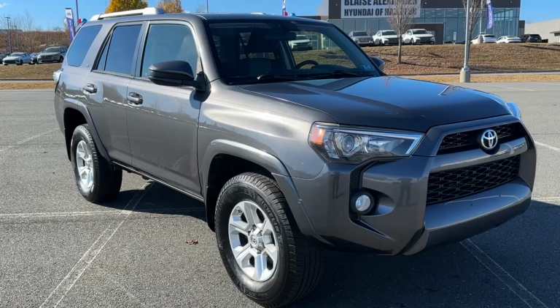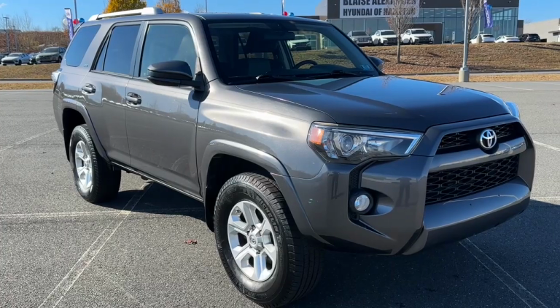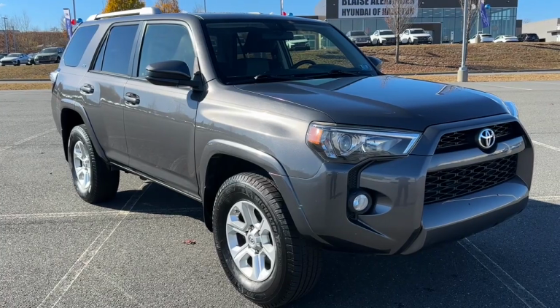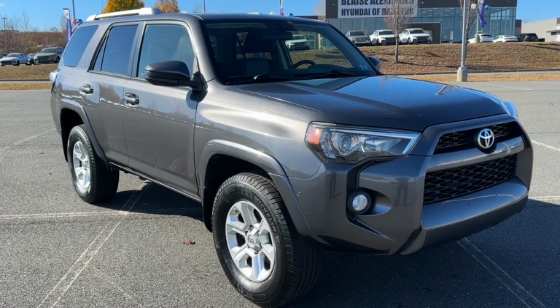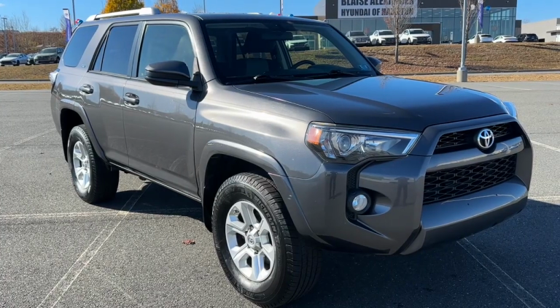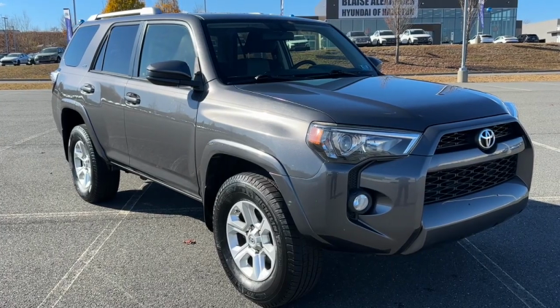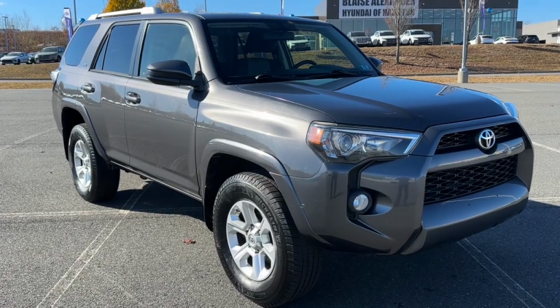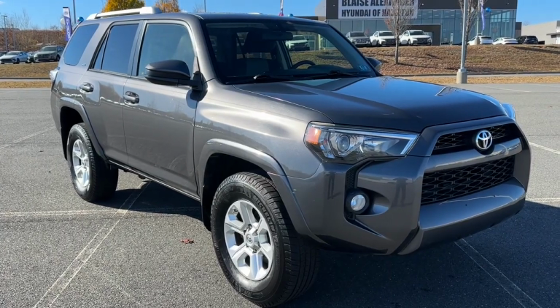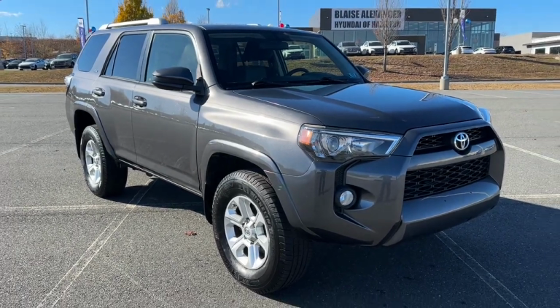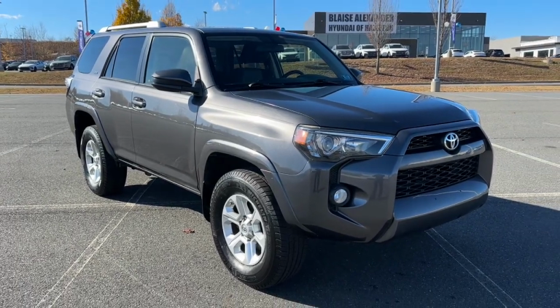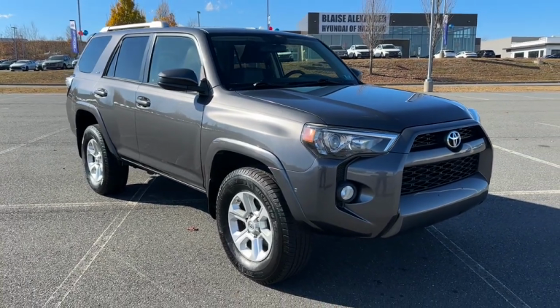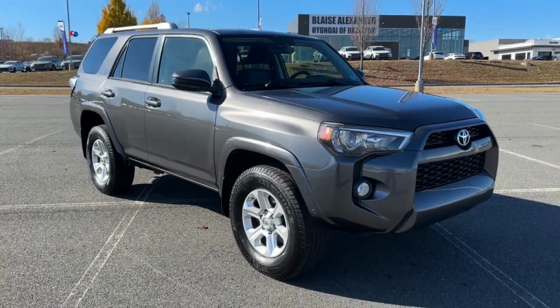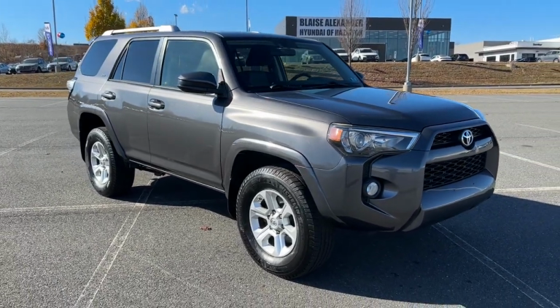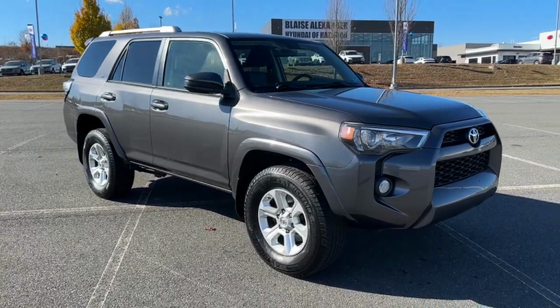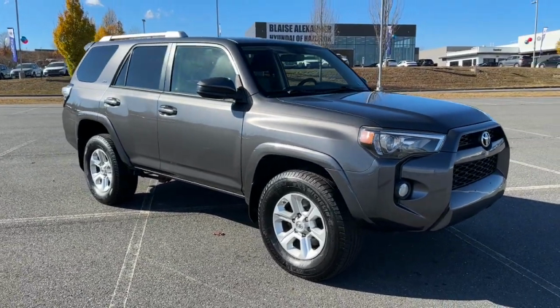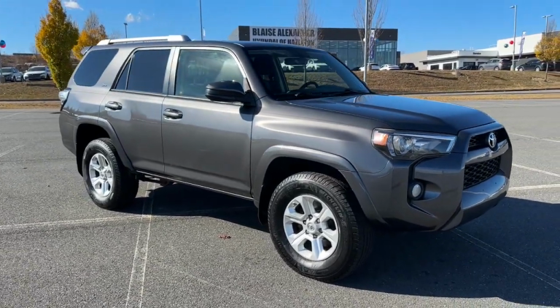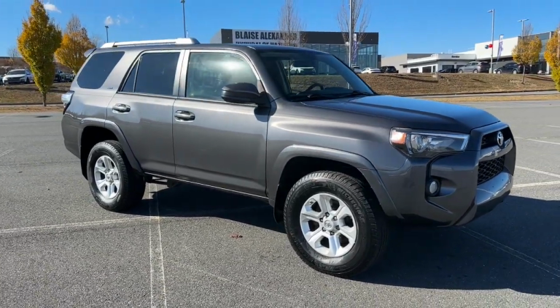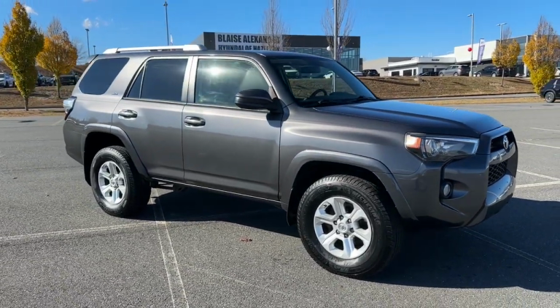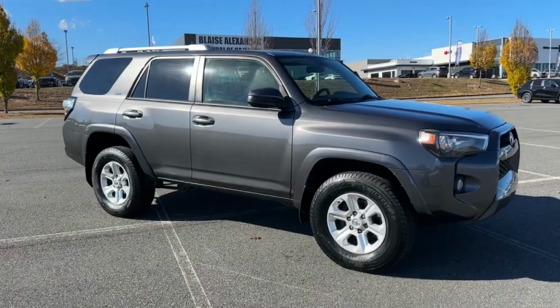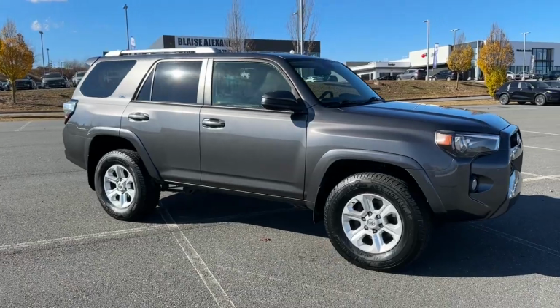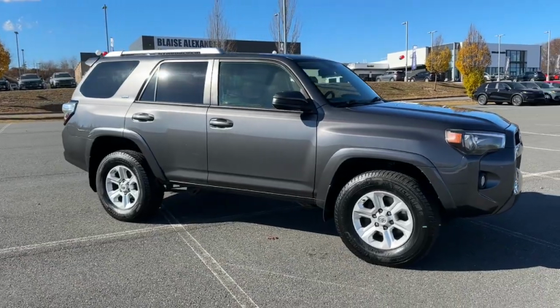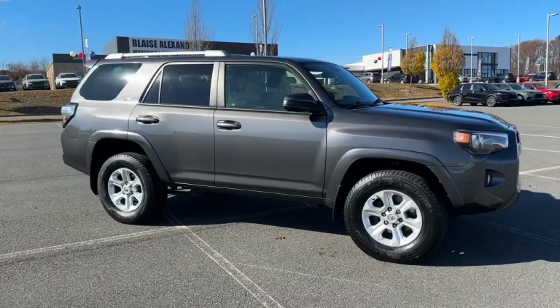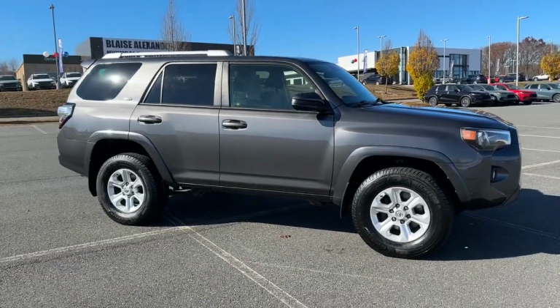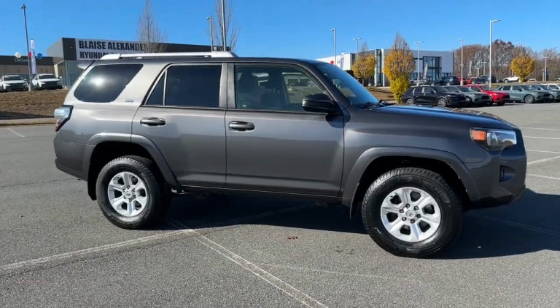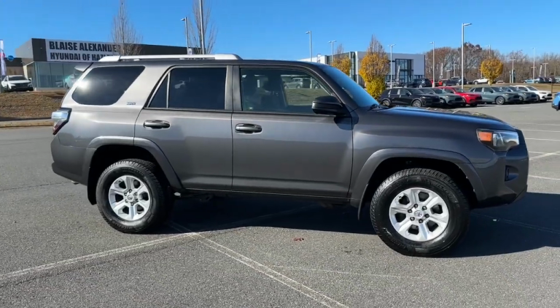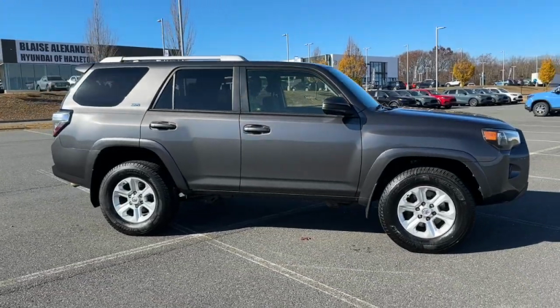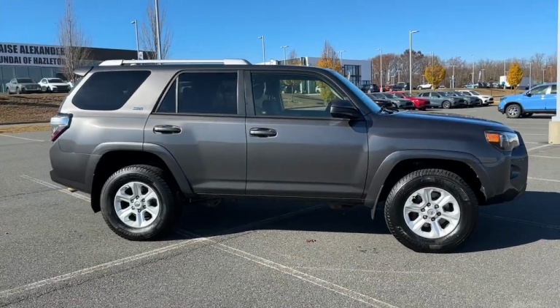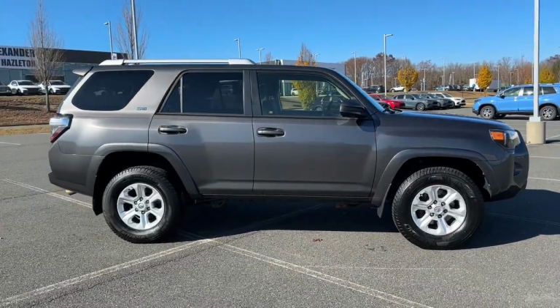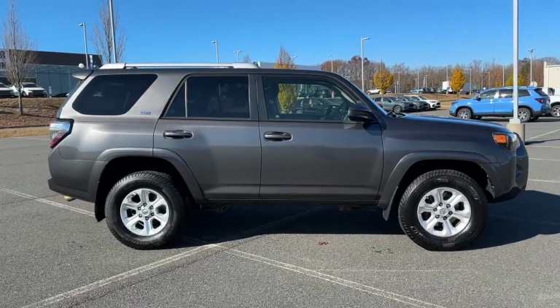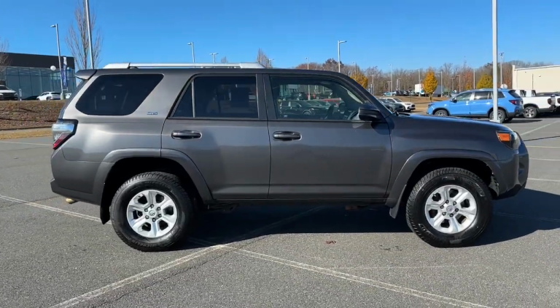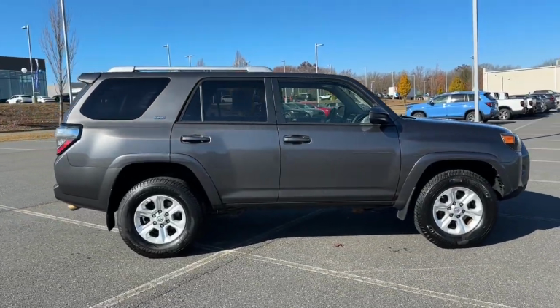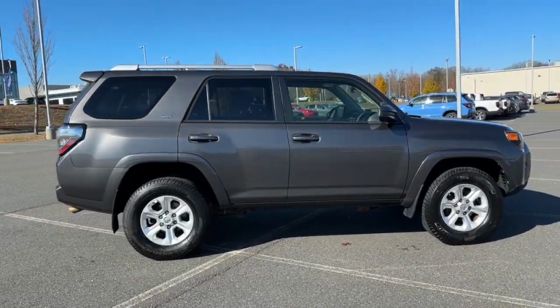You just found the 2016 Toyota 4Runner. This vehicle is an outstanding buy with fewer than 45,000 miles on the odometer.